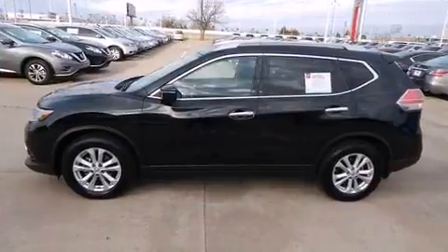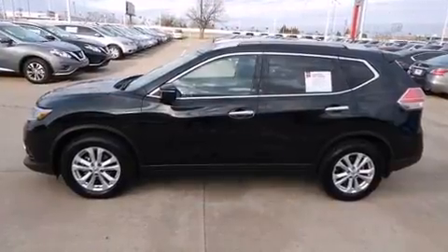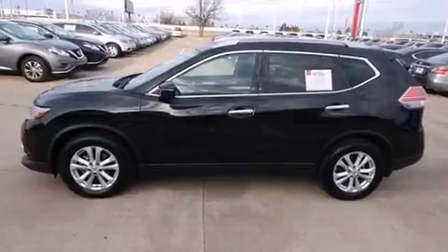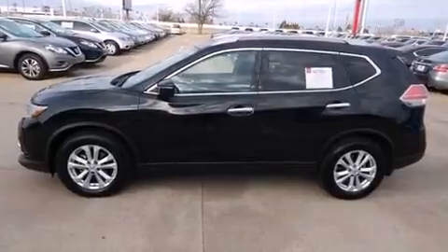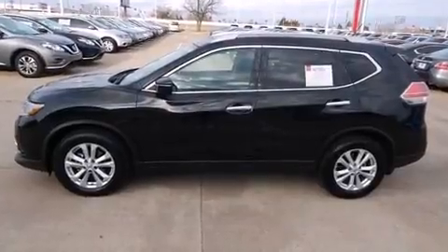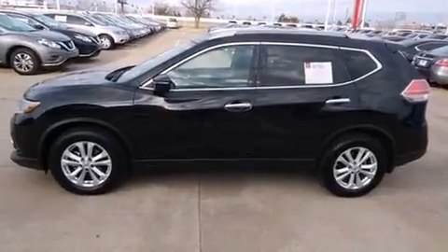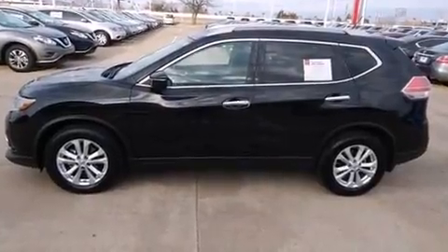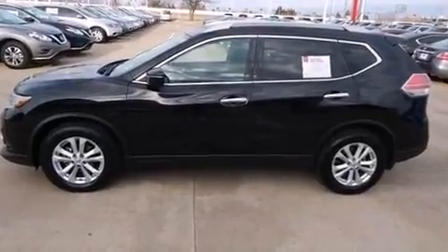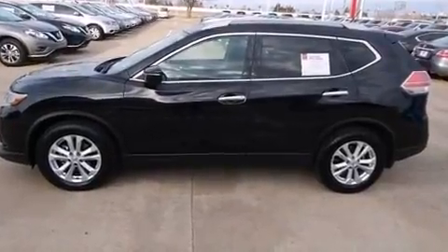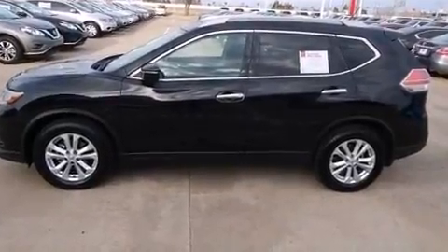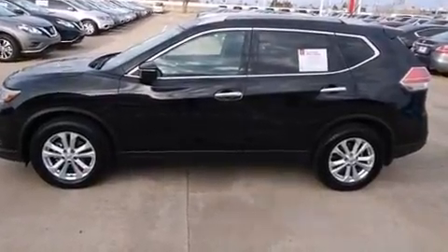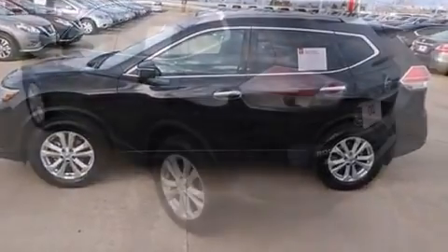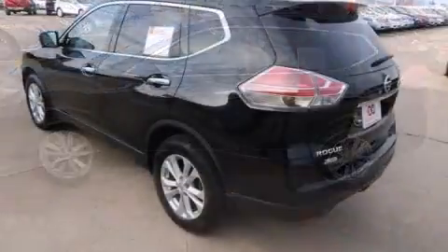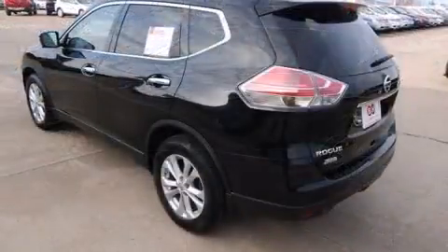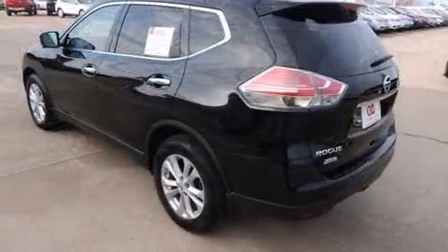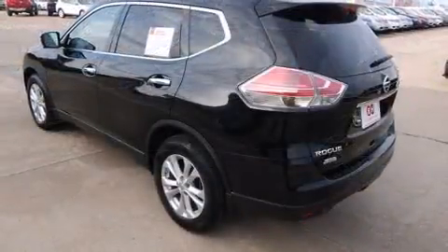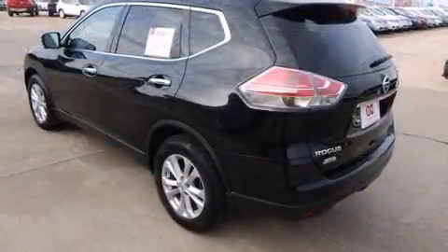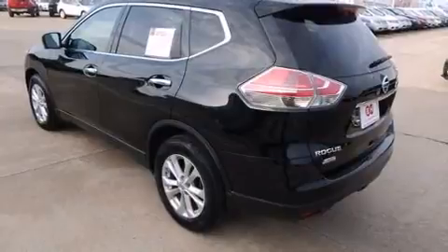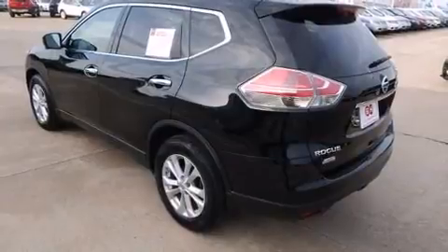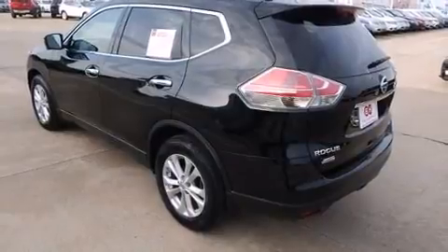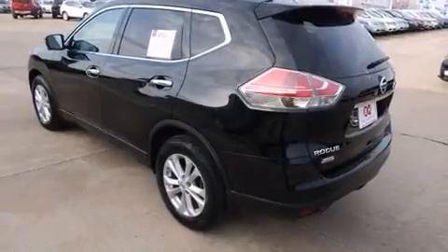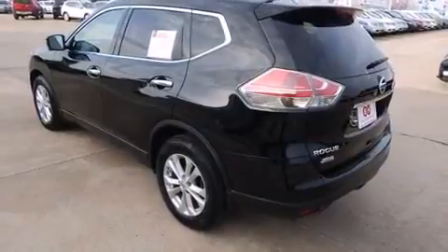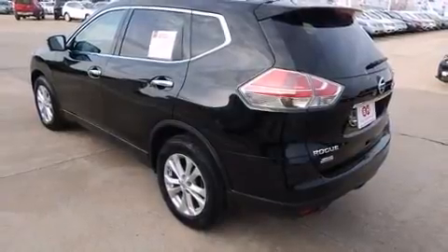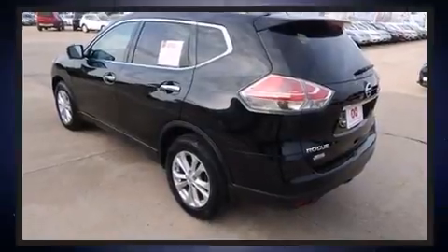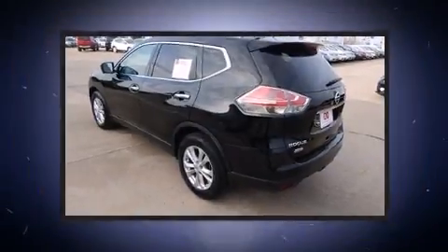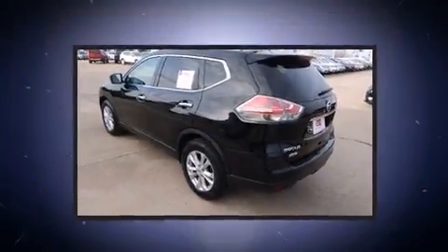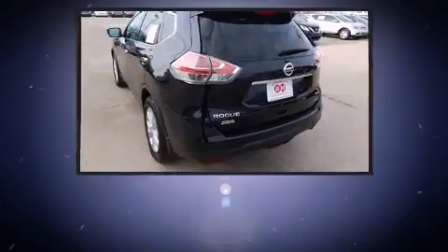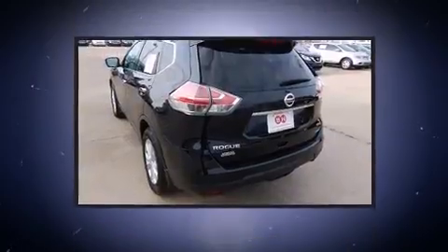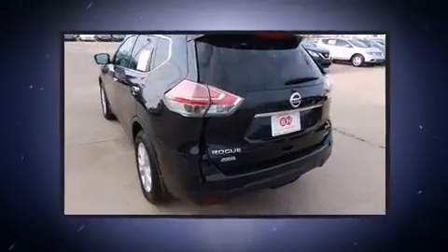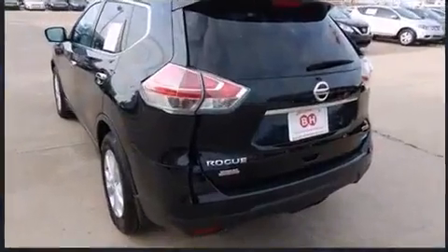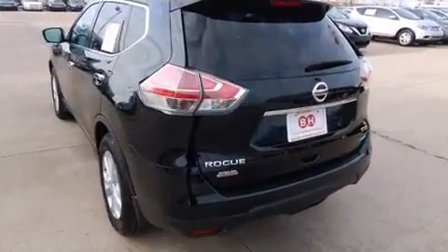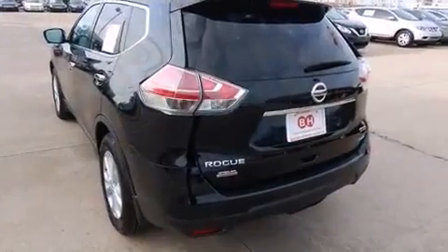It's equipped with tons of terrific amenities, but it won't break your budget, such as remote keyless entry, a trip computer, an outside temperature display, and power windows.